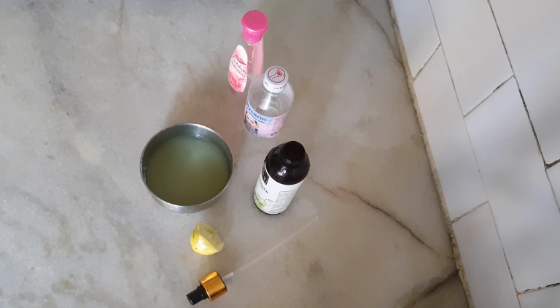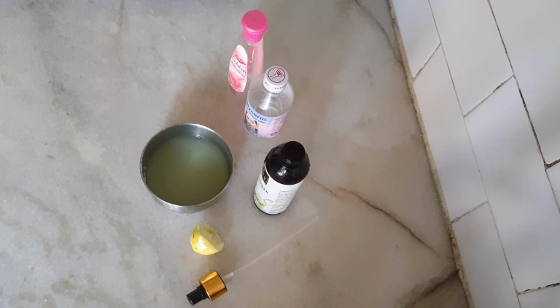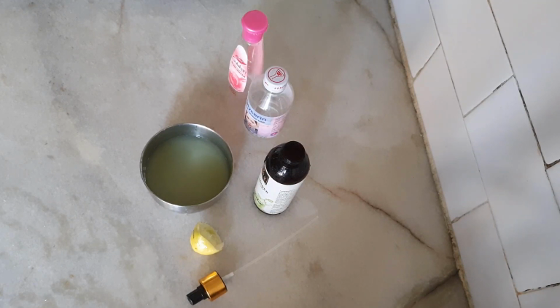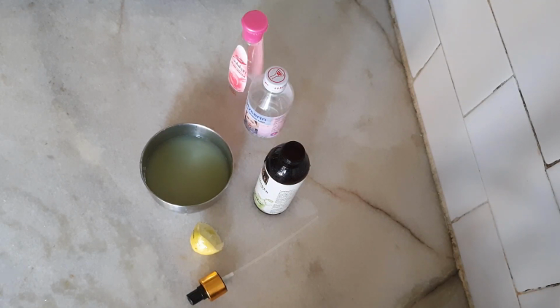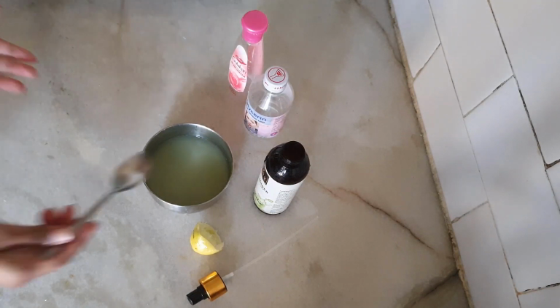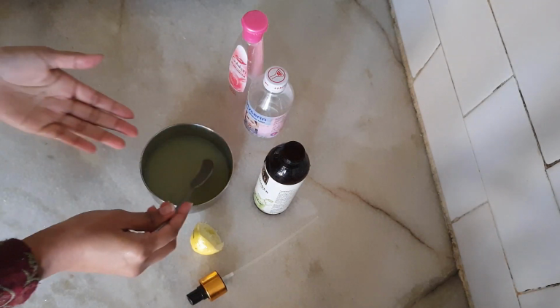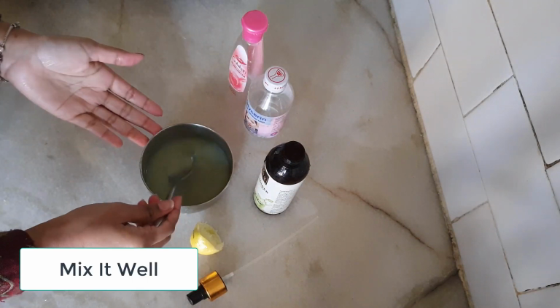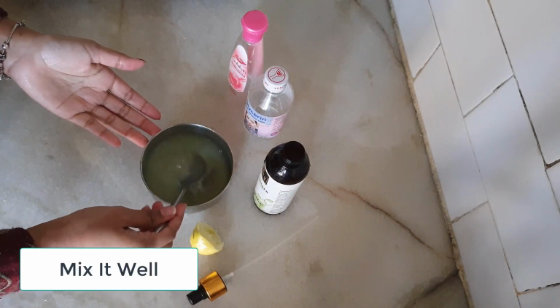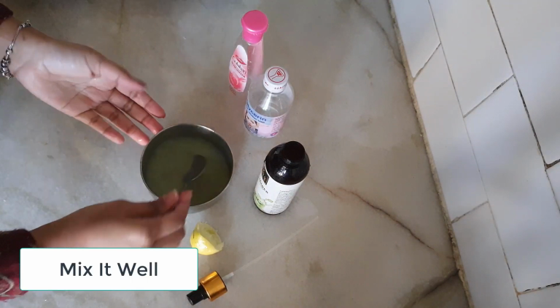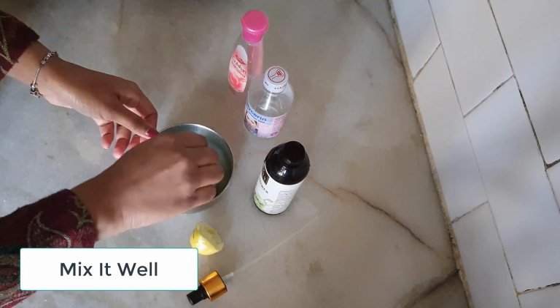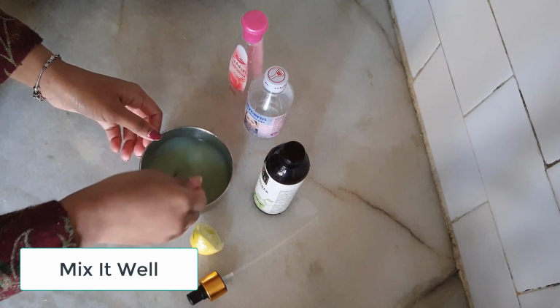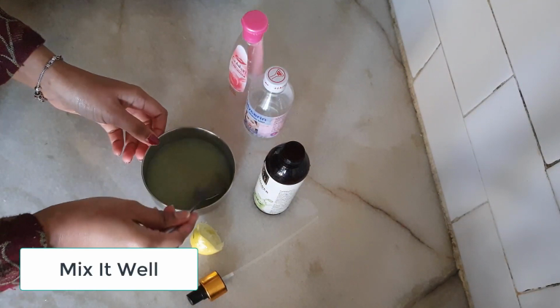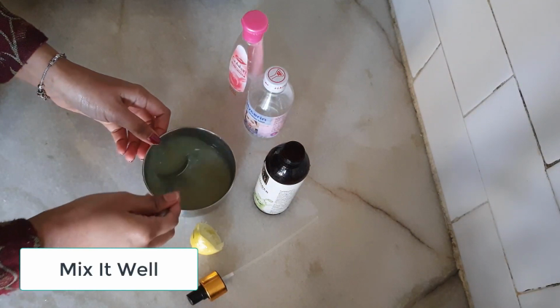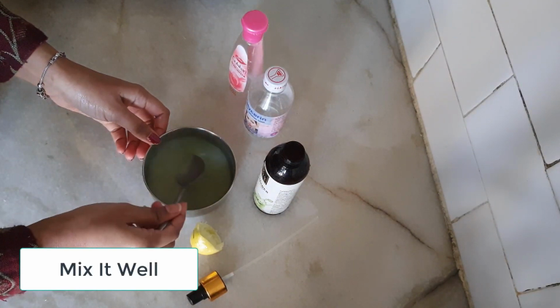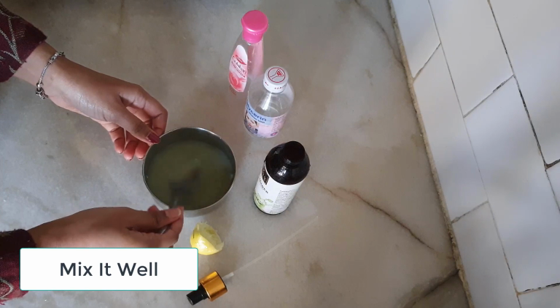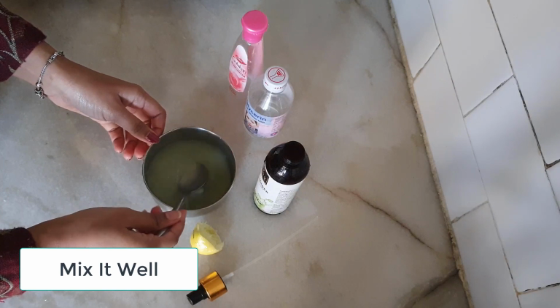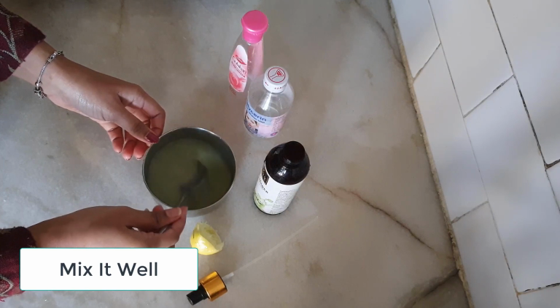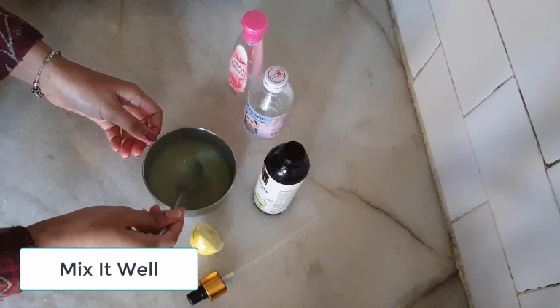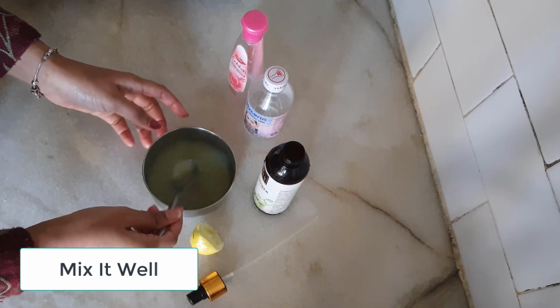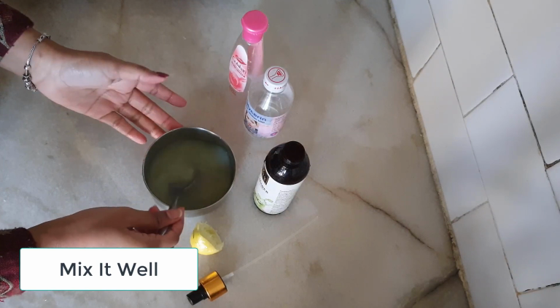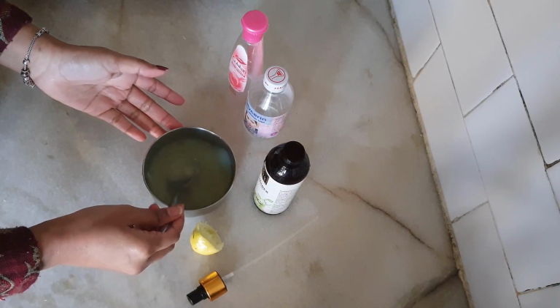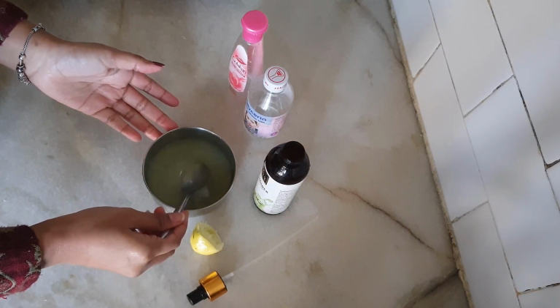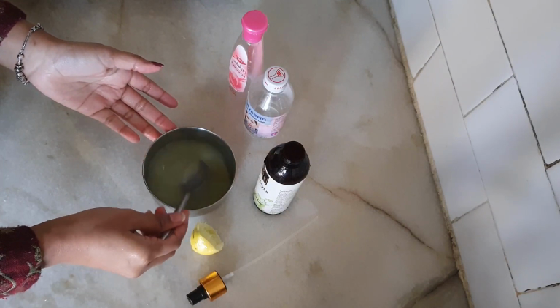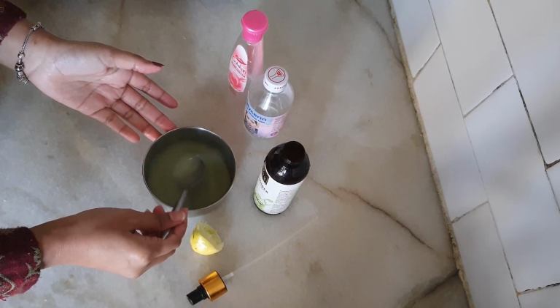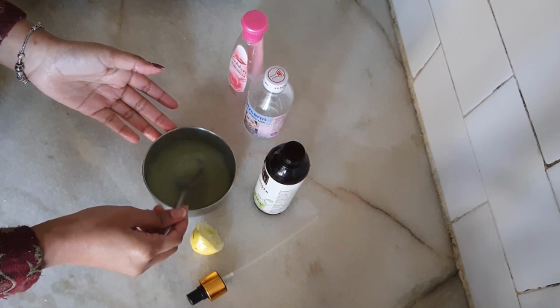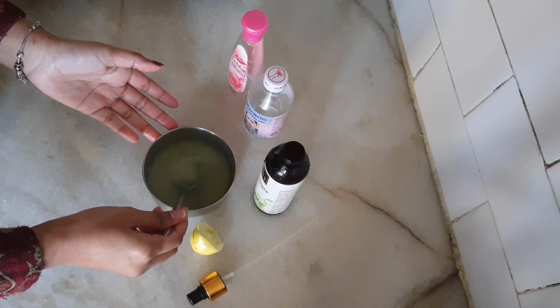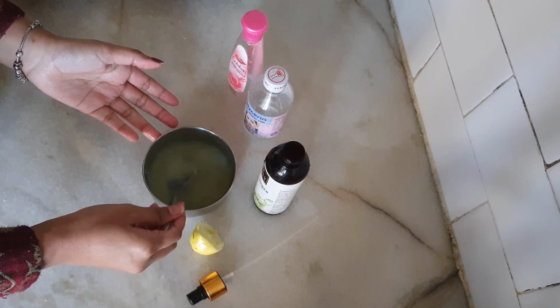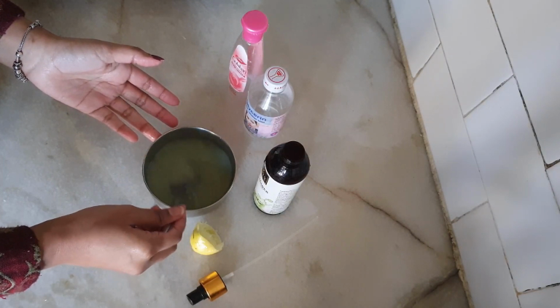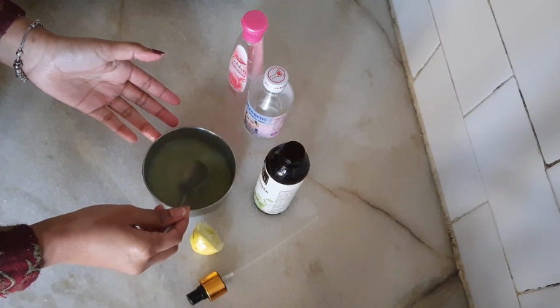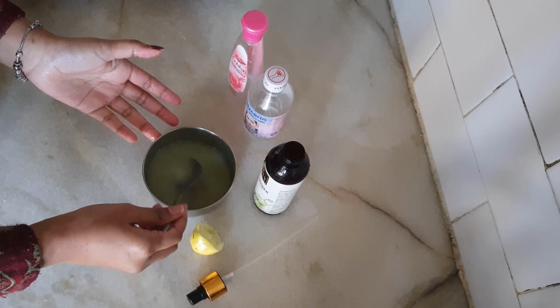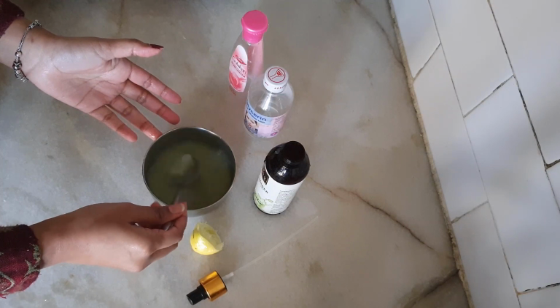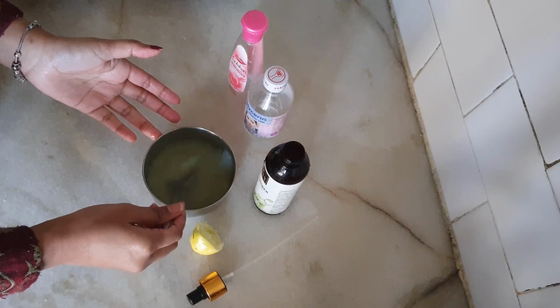We have added lemon, which will give you a skin brightening and skin lightening effect. After that, you have to mix the toner properly, because it is a homemade toner.